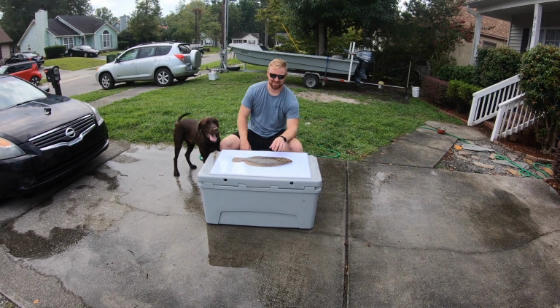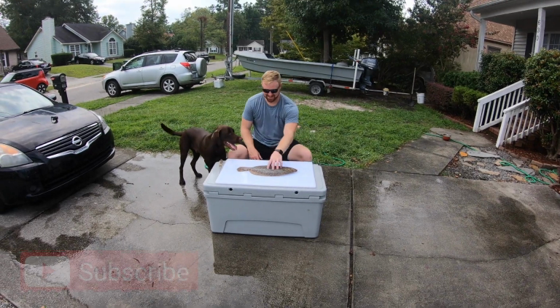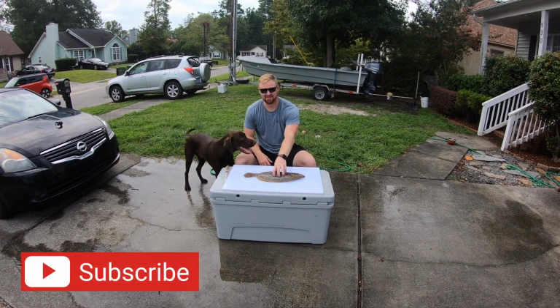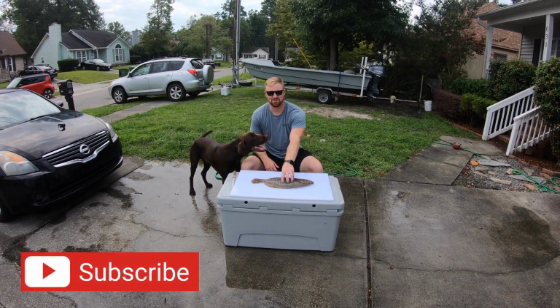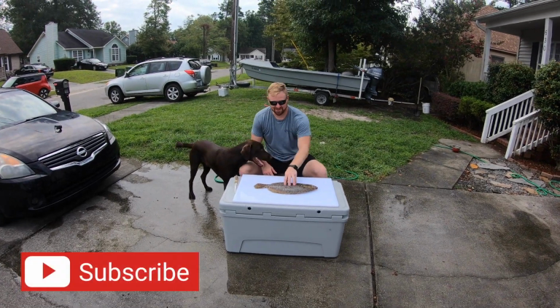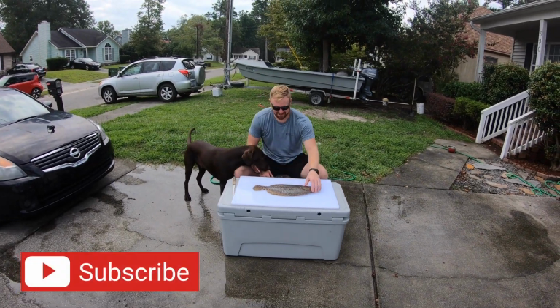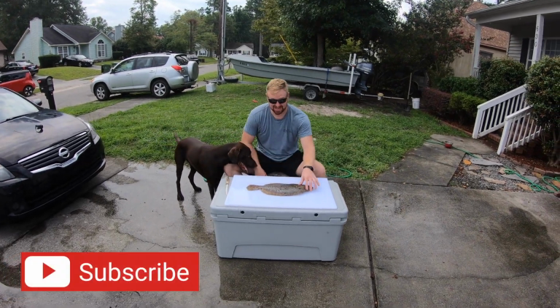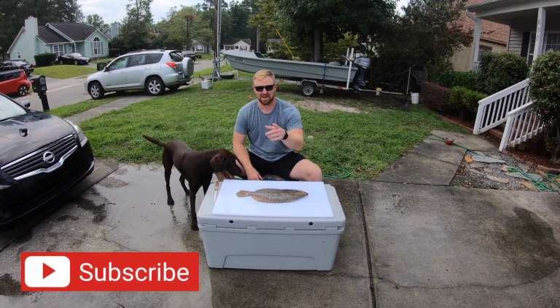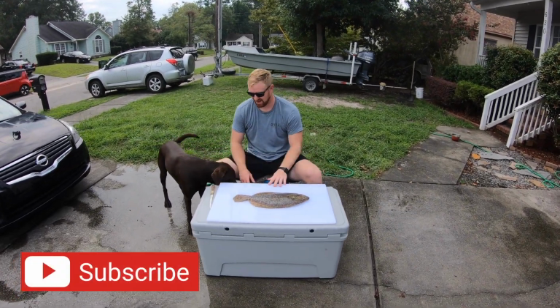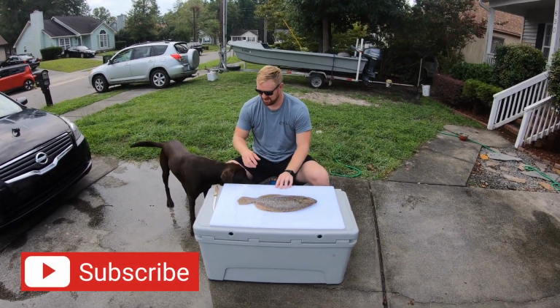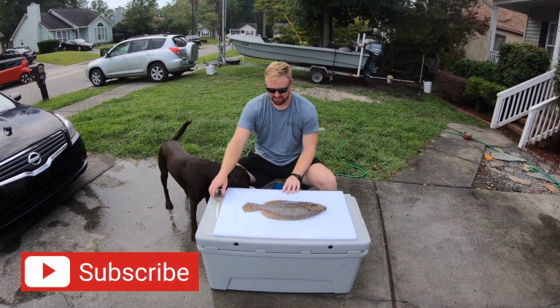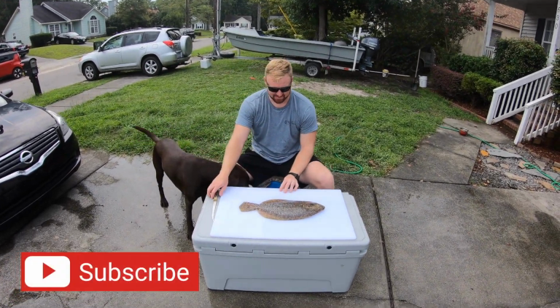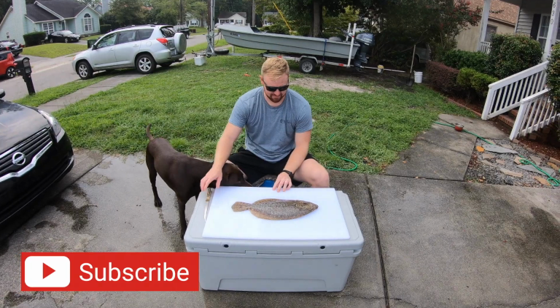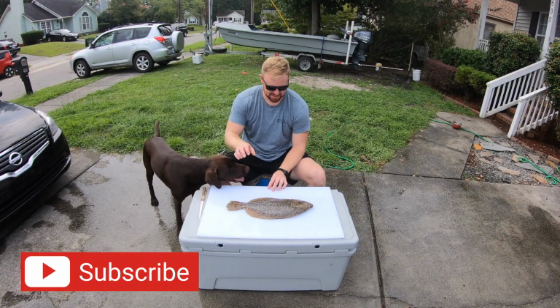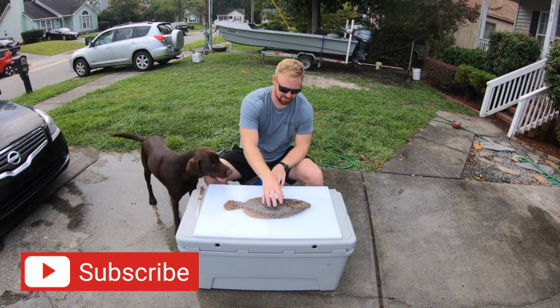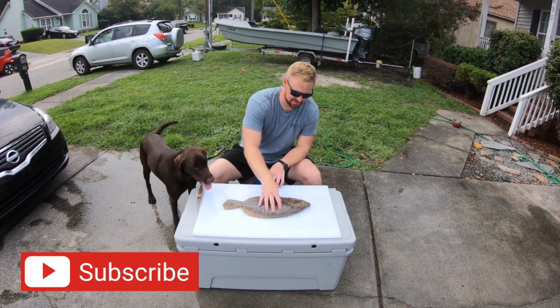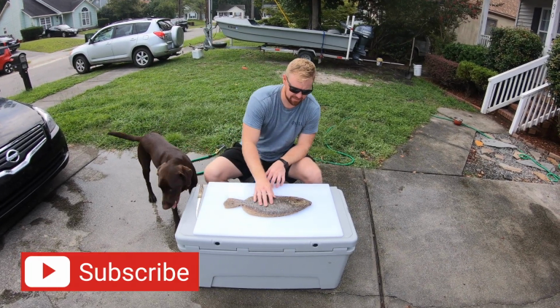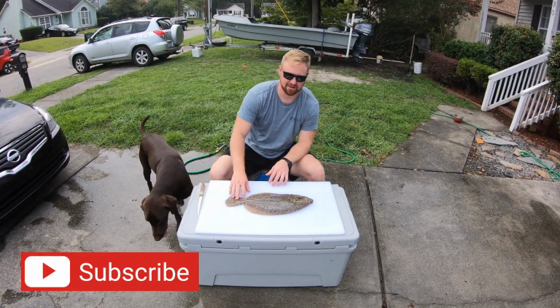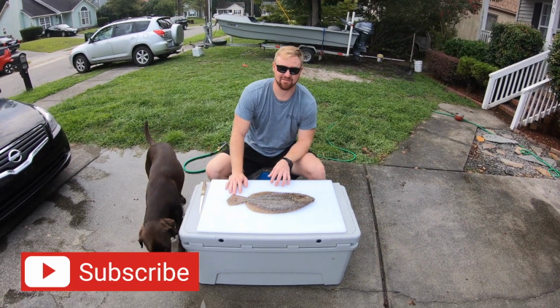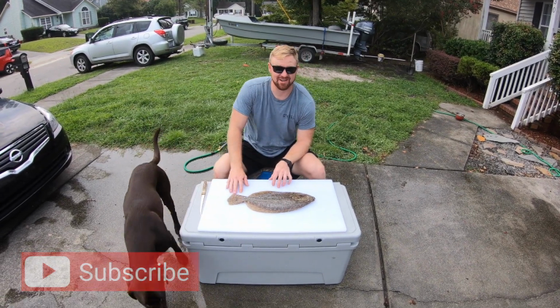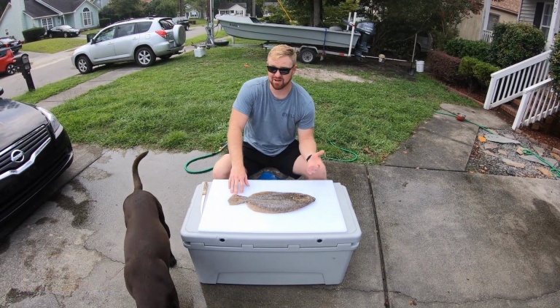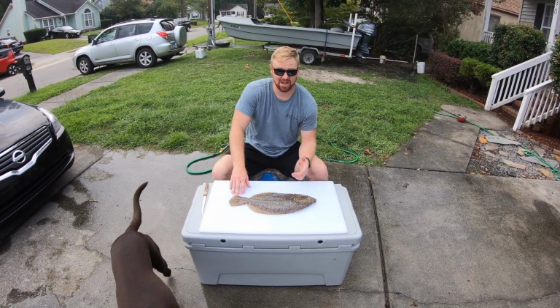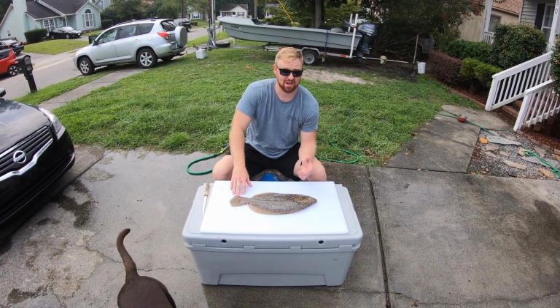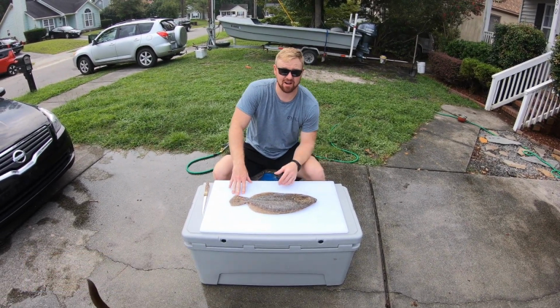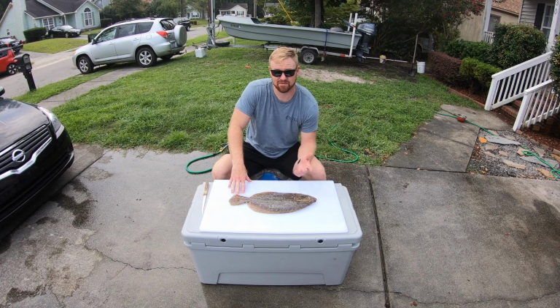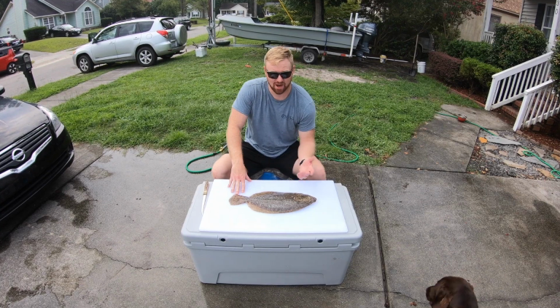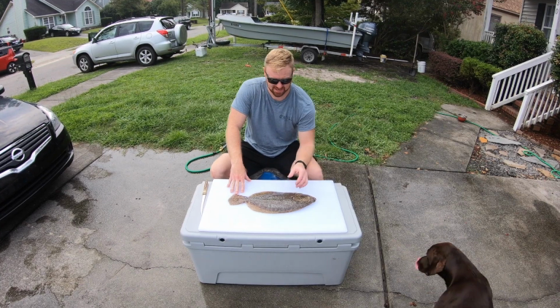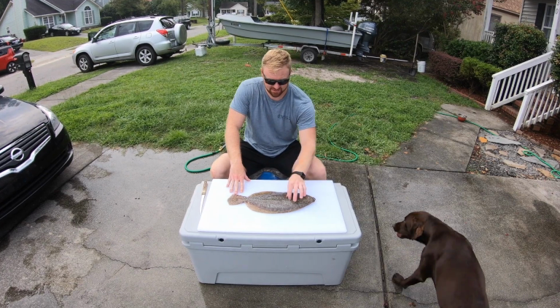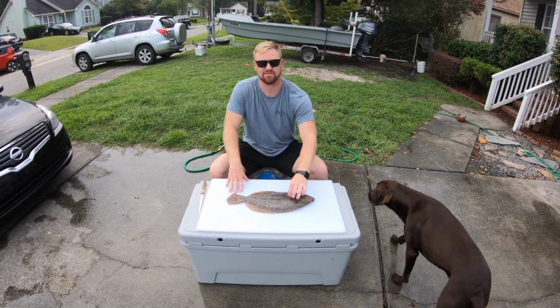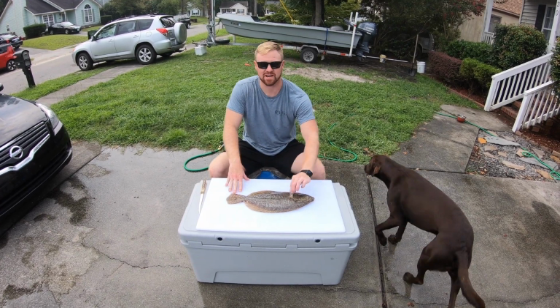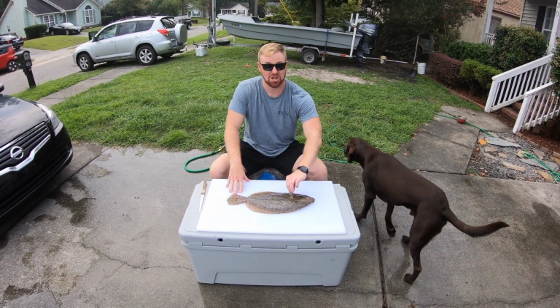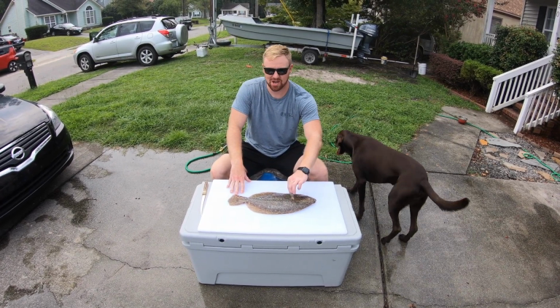This is the flounder that Jordan caught — he's the man behind the camera. The remainder of this video is going to be about cleaning a flounder. If you already know how to do that you can go ahead and skip it, but if you want to watch and see how I do it, feel free to continue watching.